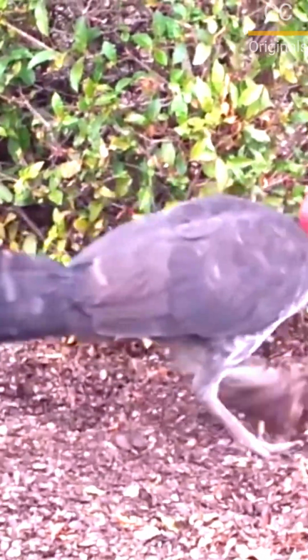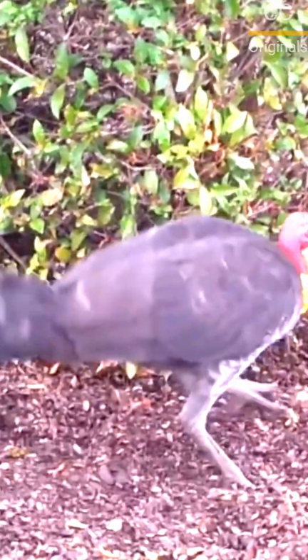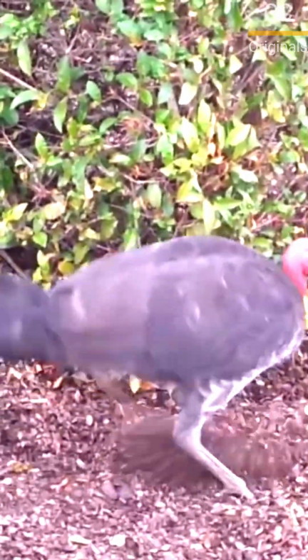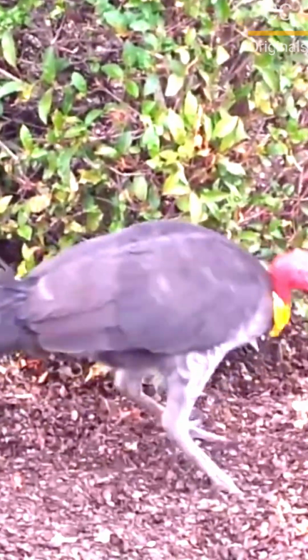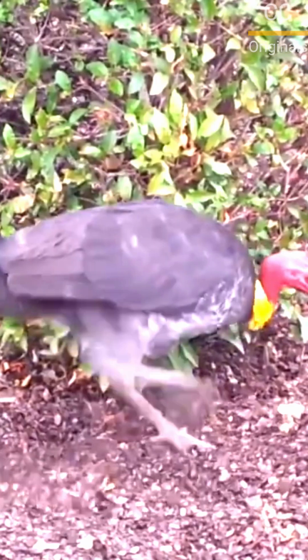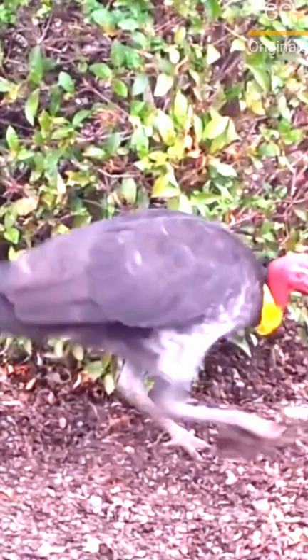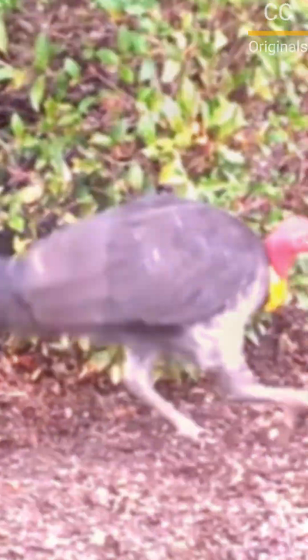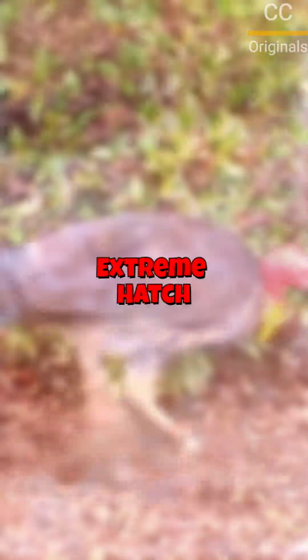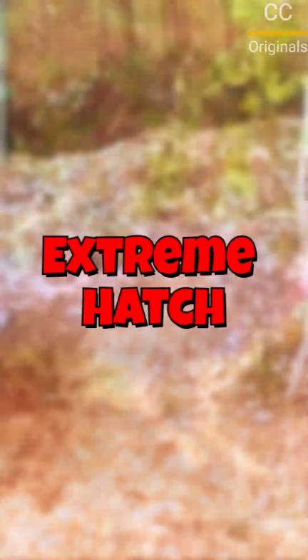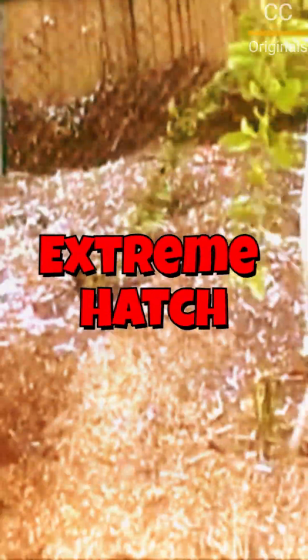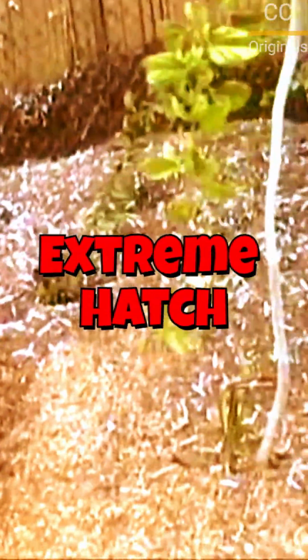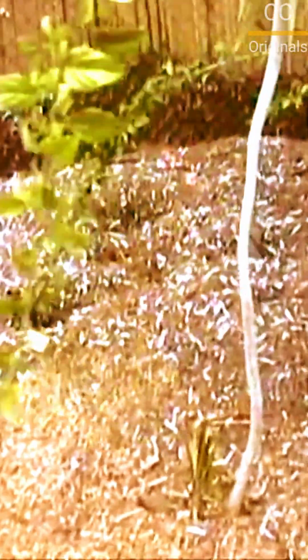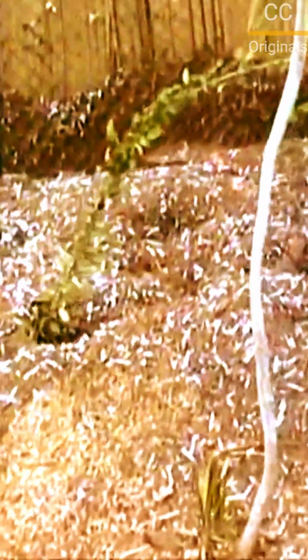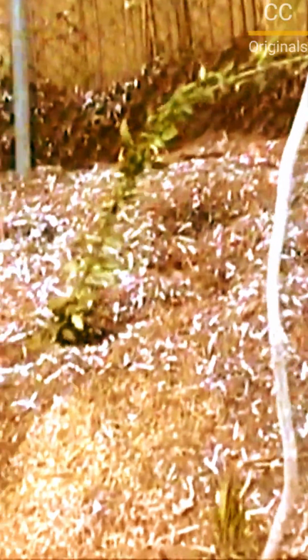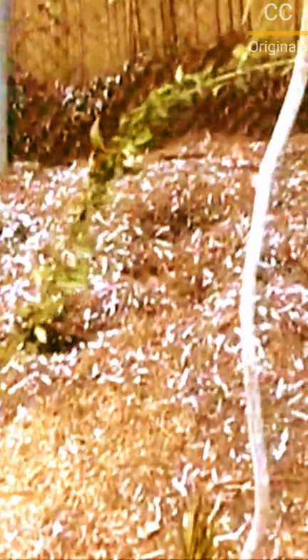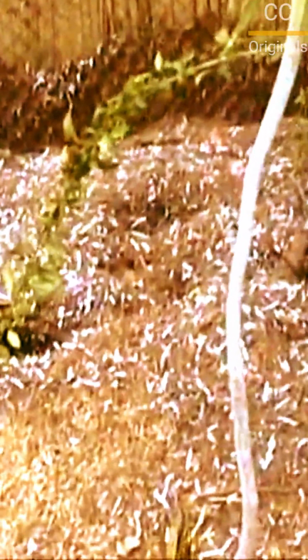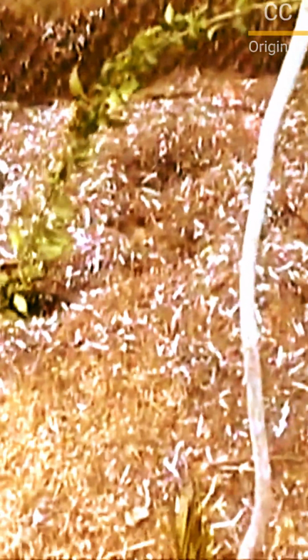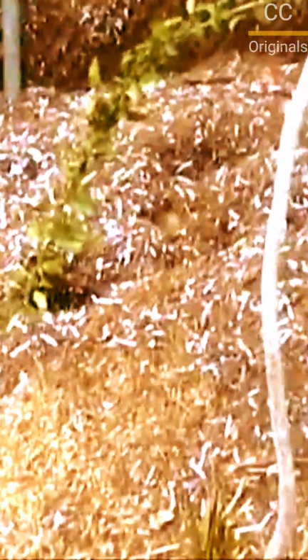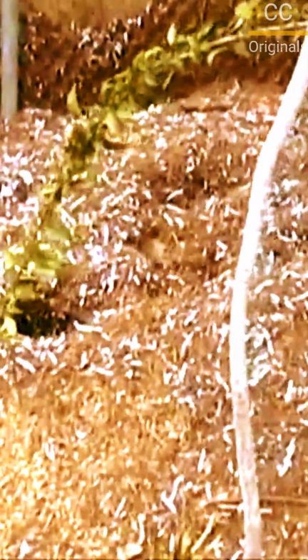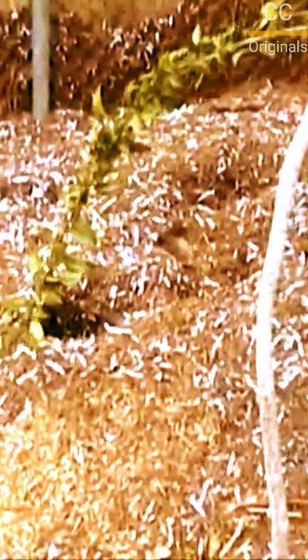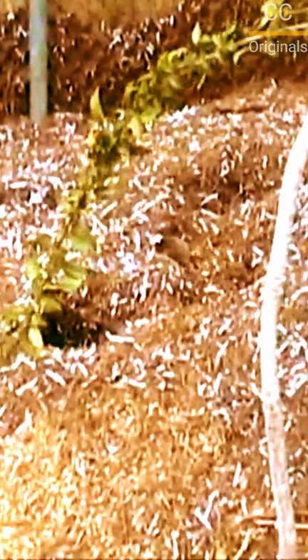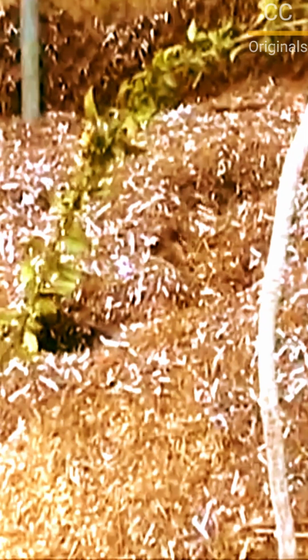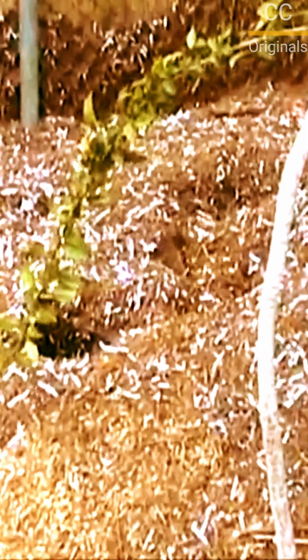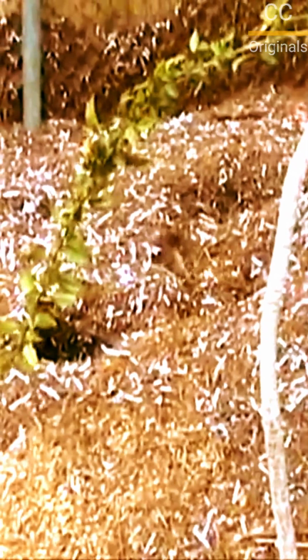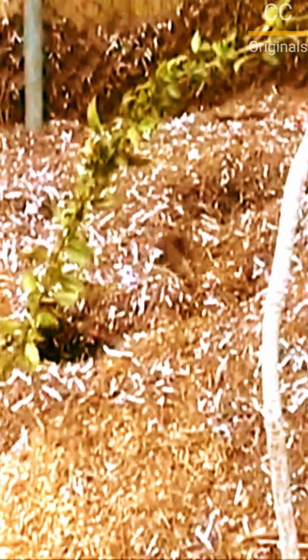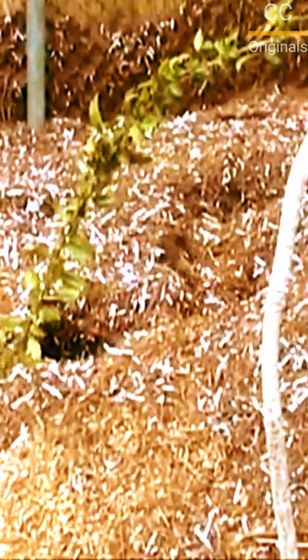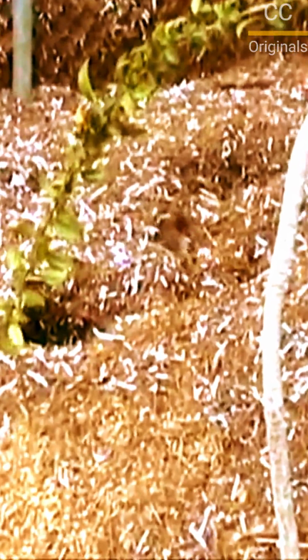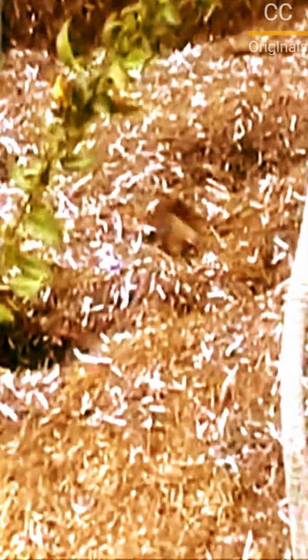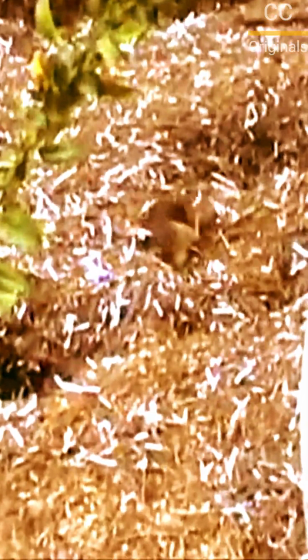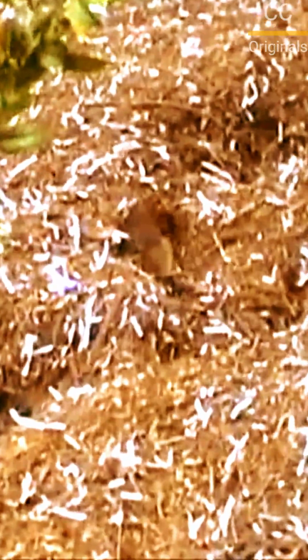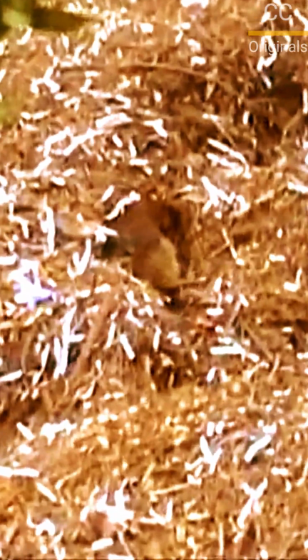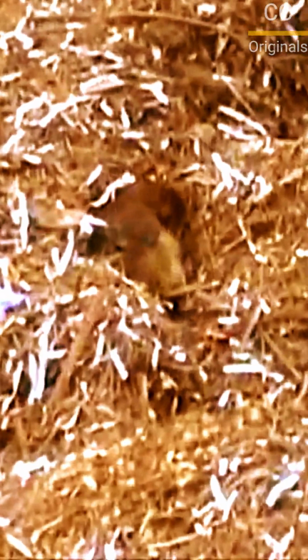The chicks hatch alone, deep inside the massive mound. They have to dig their way out through several feet of dirt and debris, and once they reach the surface, they are immediately self-sufficient.